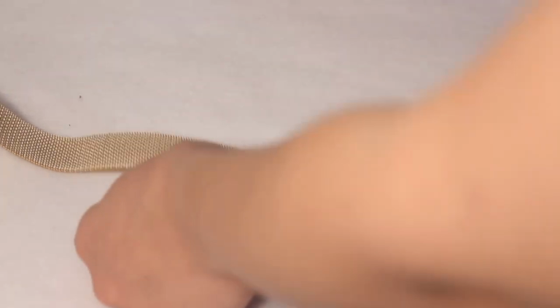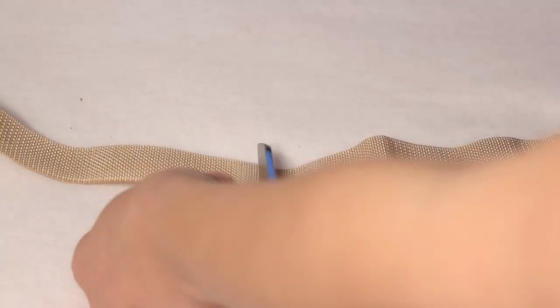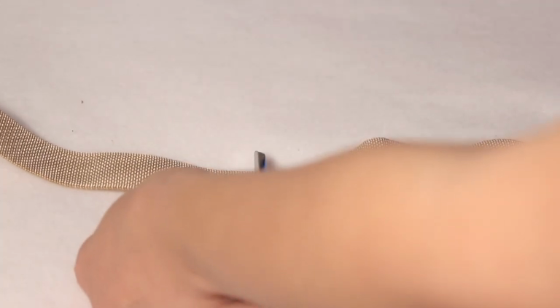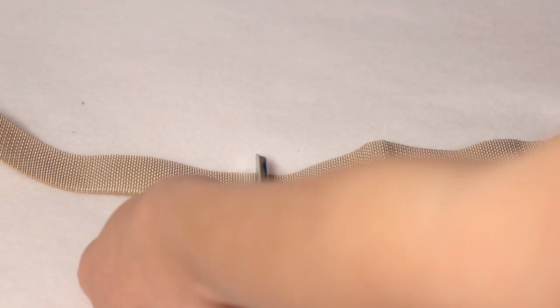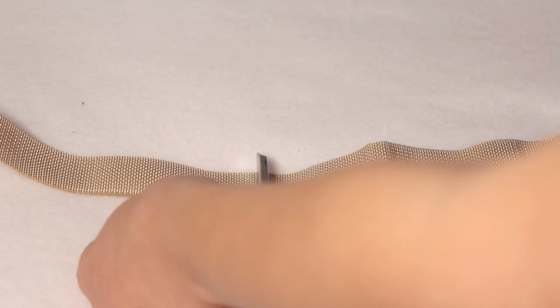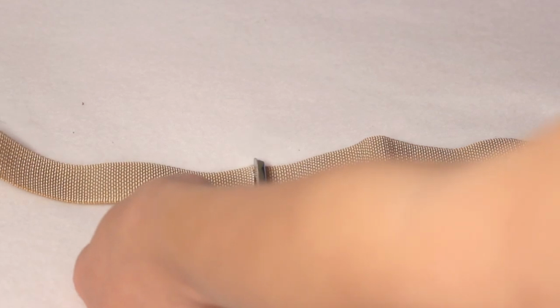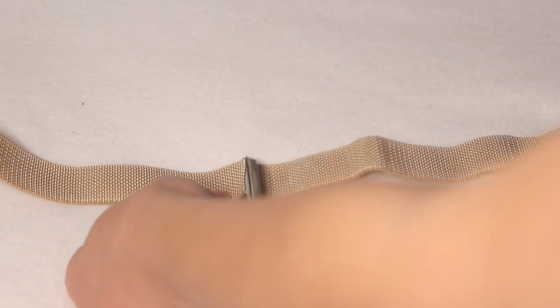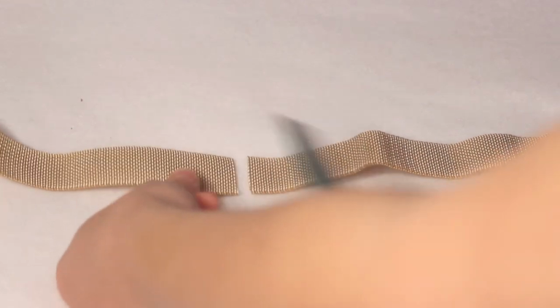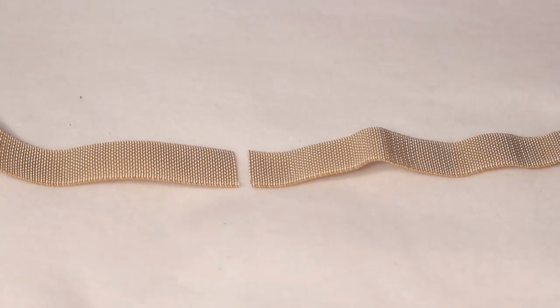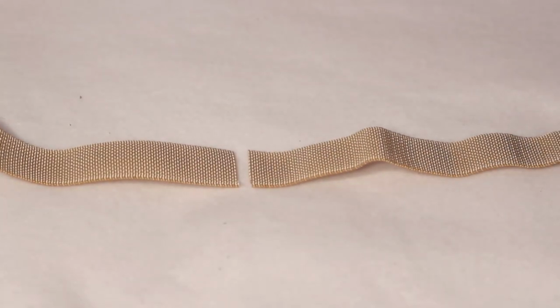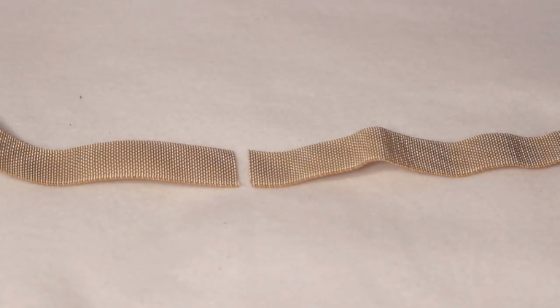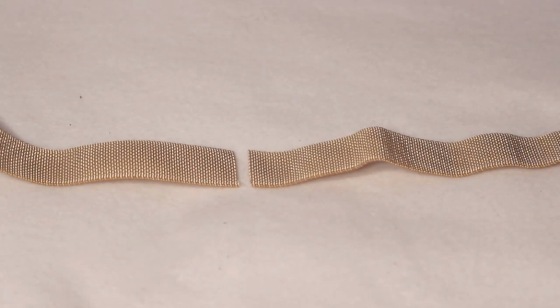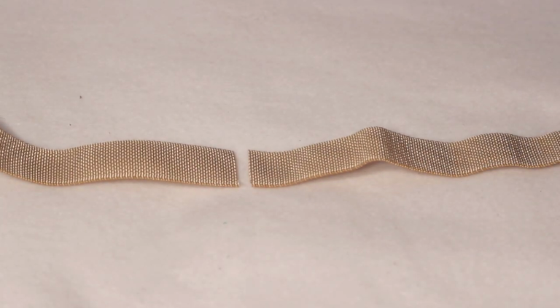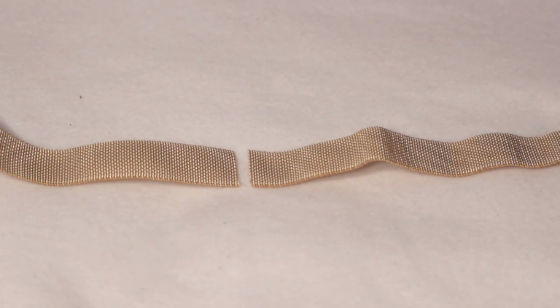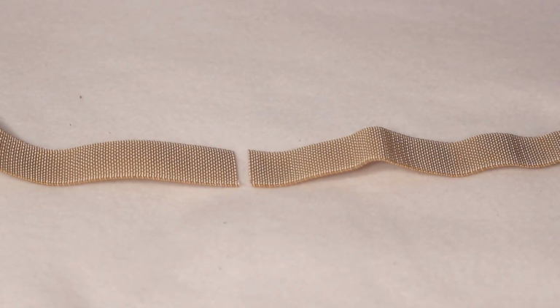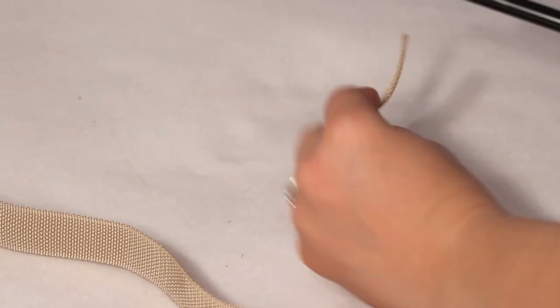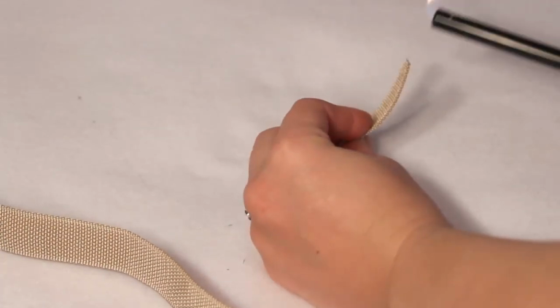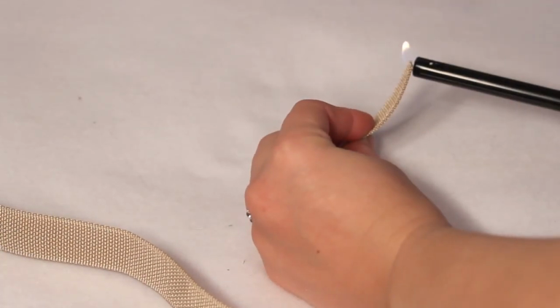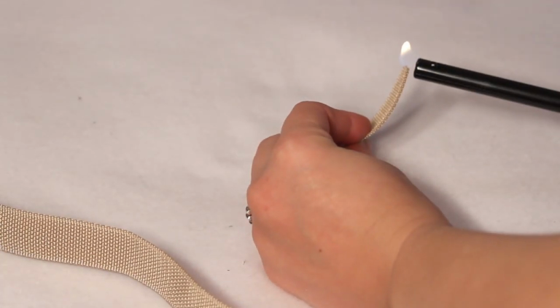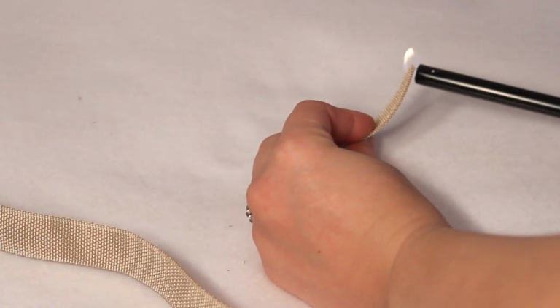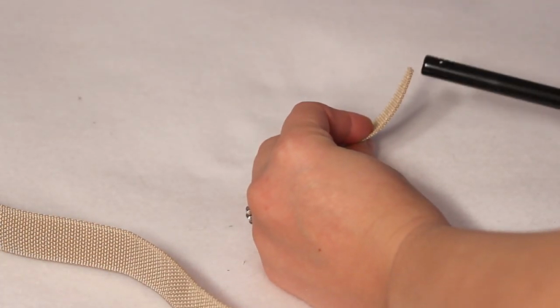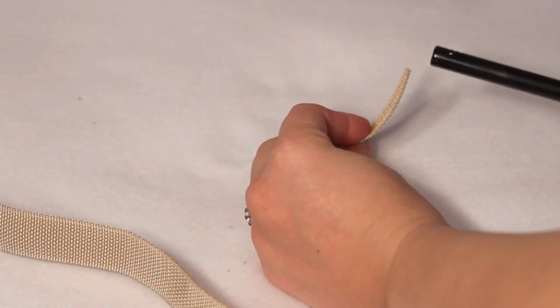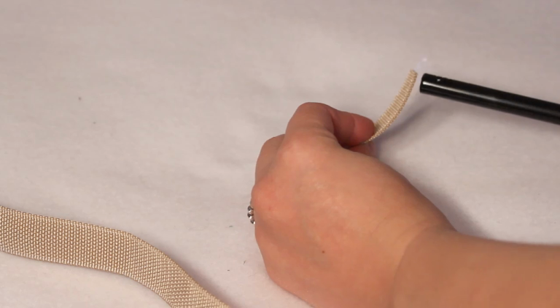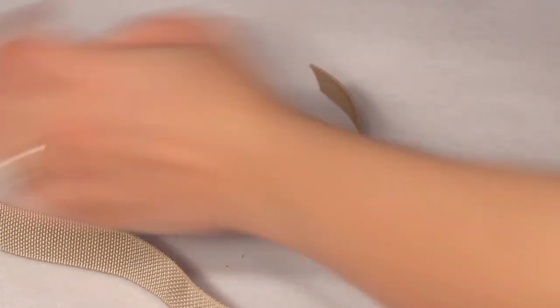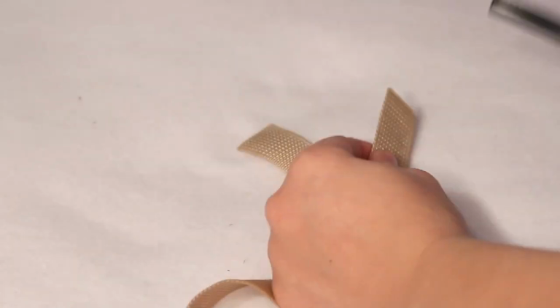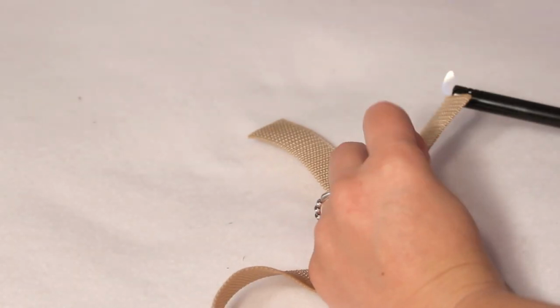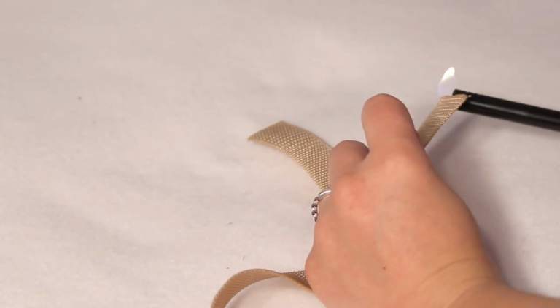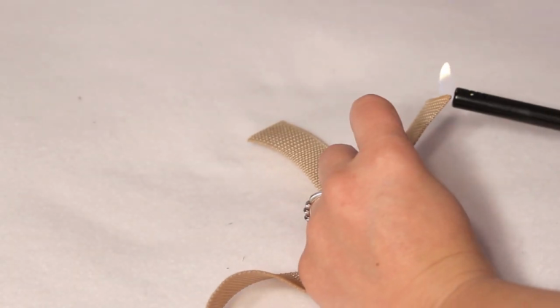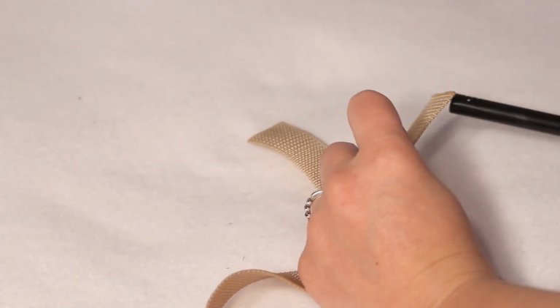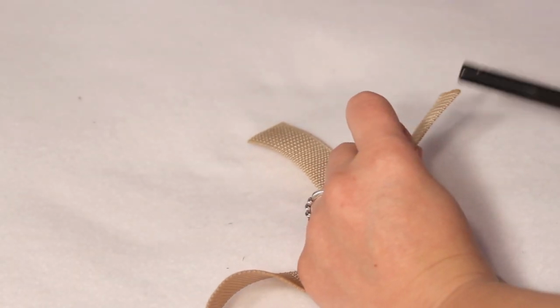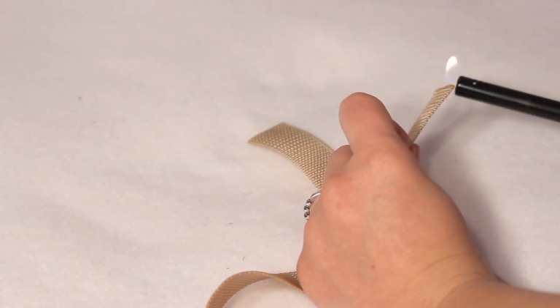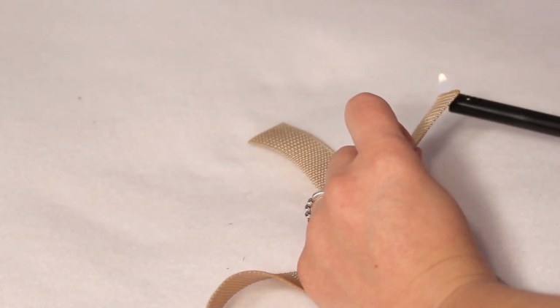Cut 6 to 8 inches off the strap. Then using a lighter, carefully singe the cut ends to stop any fraying.